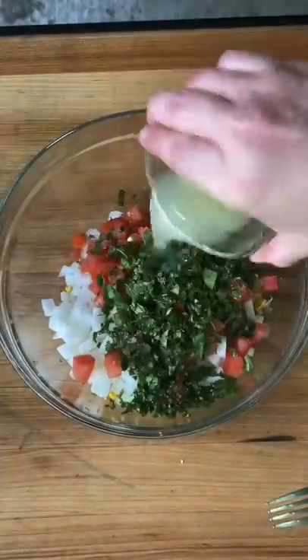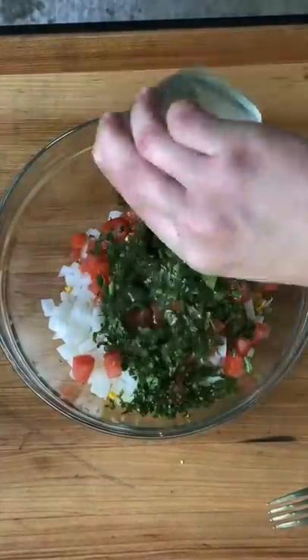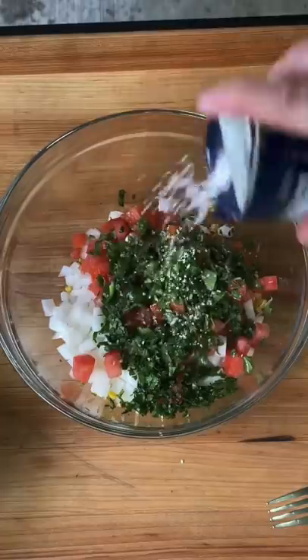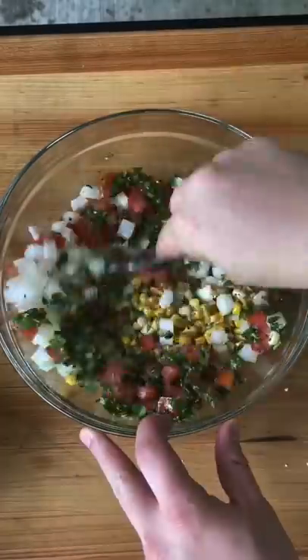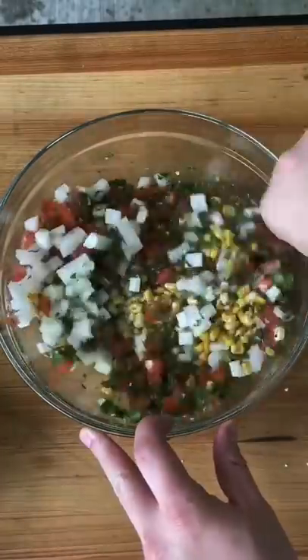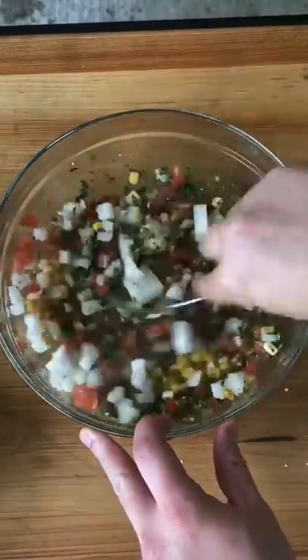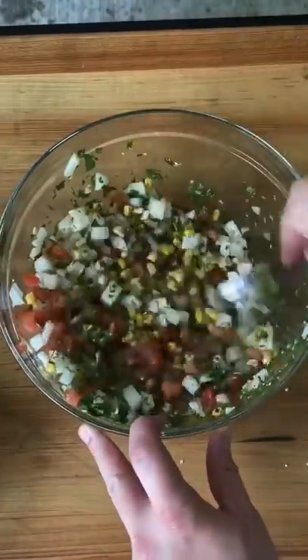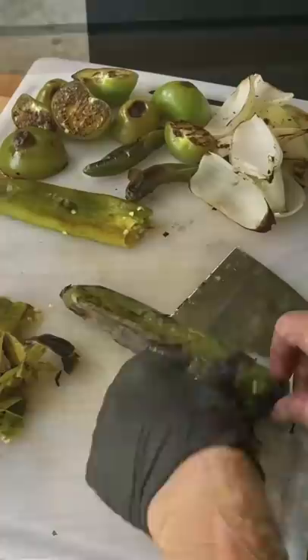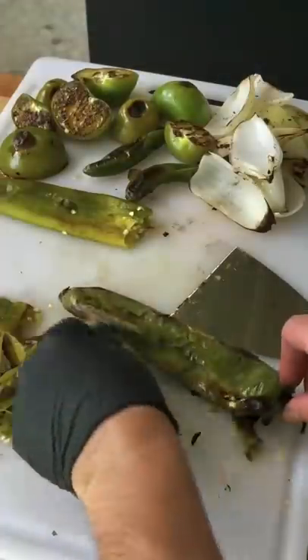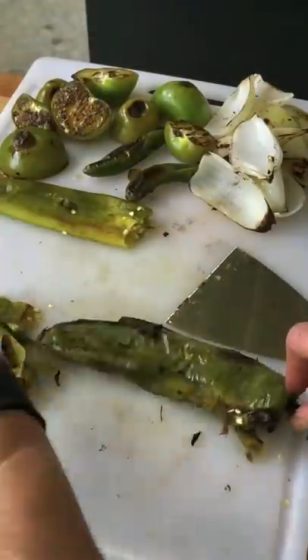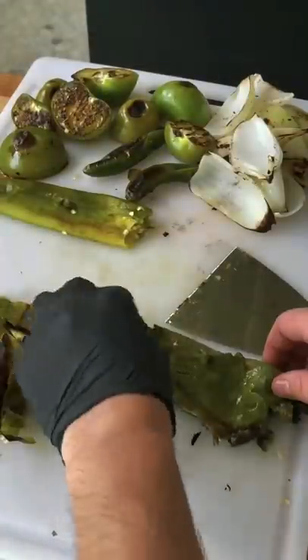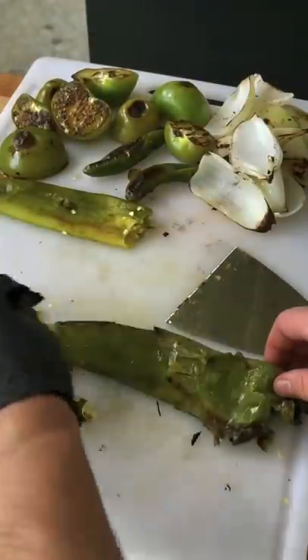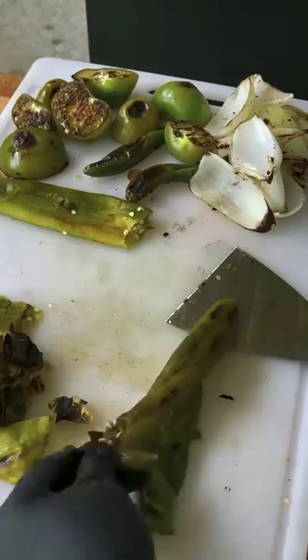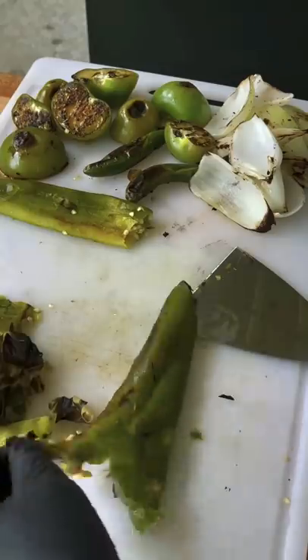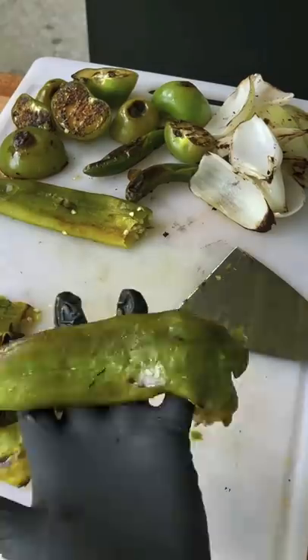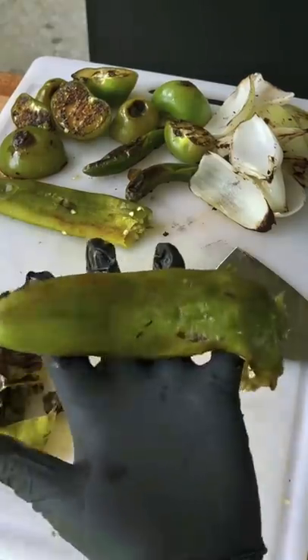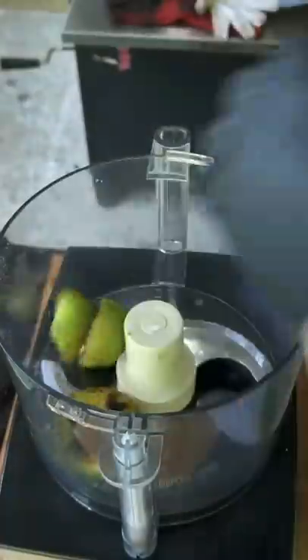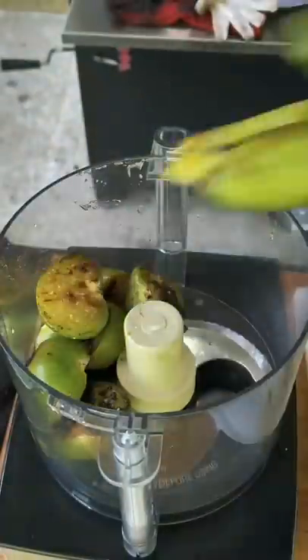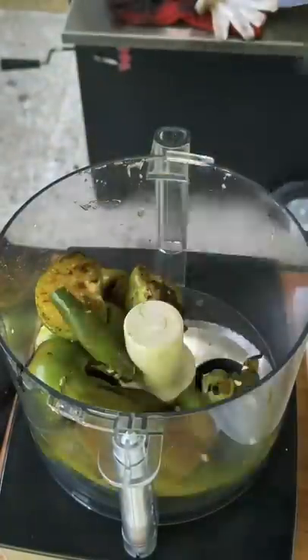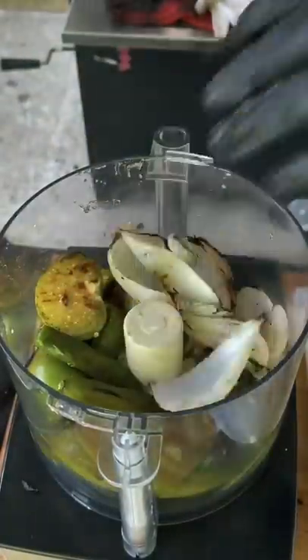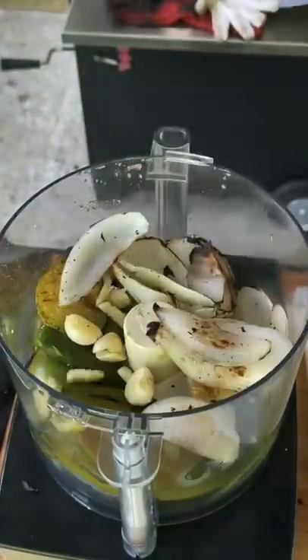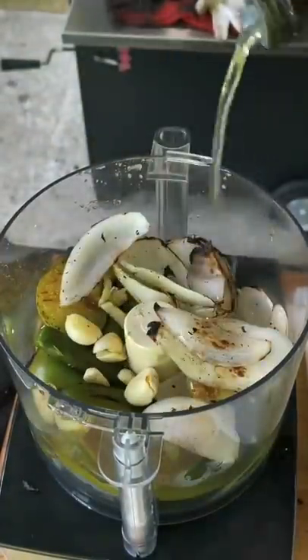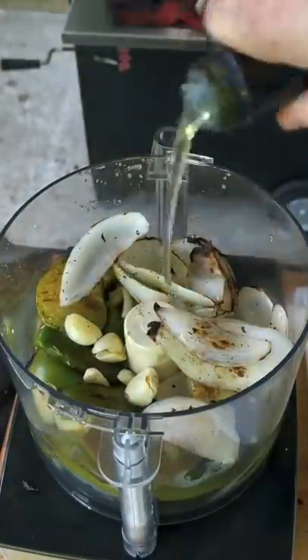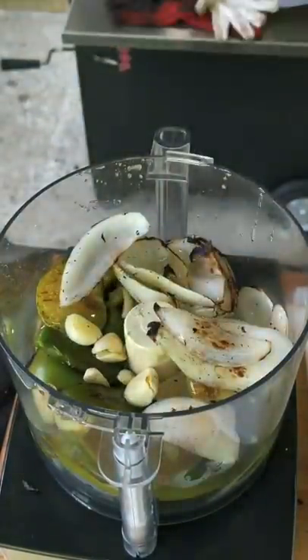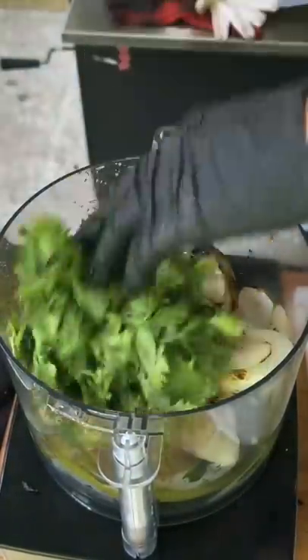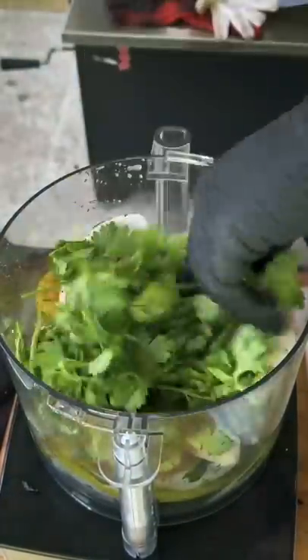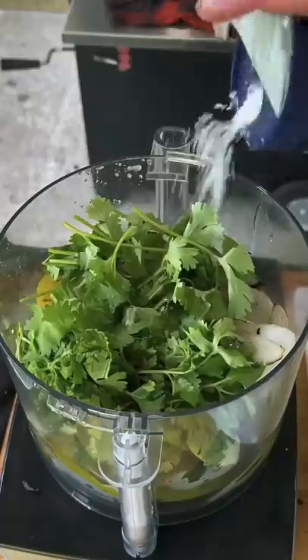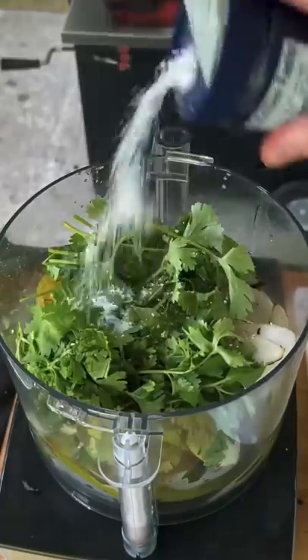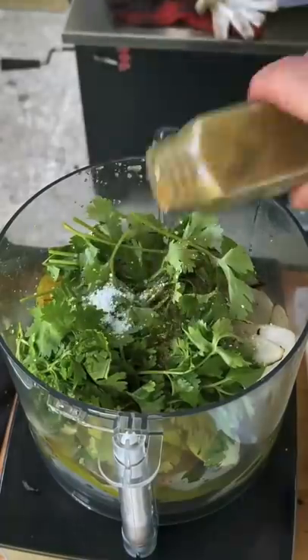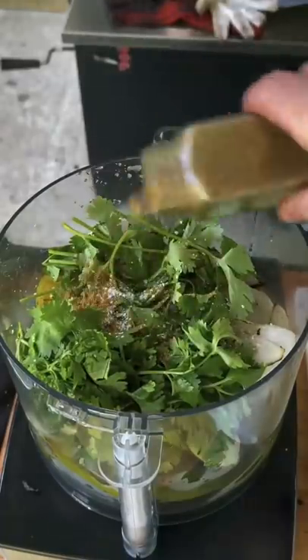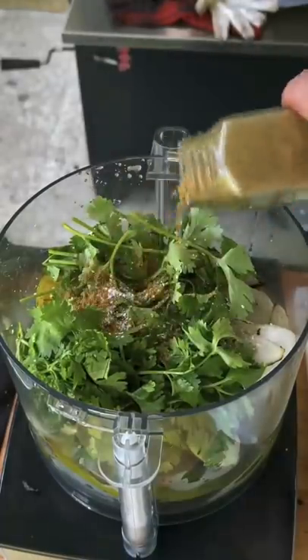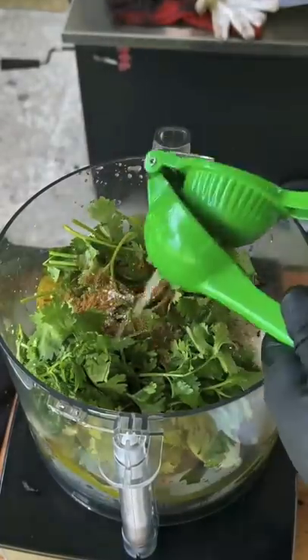Right there is the roasted corn salsa and we're going to go ahead and finish that up, get it in the fridge, get that blistering skin off those peppers, and then we're going to assemble in a food processor and get it all mixed together. Place them both in the fridge.